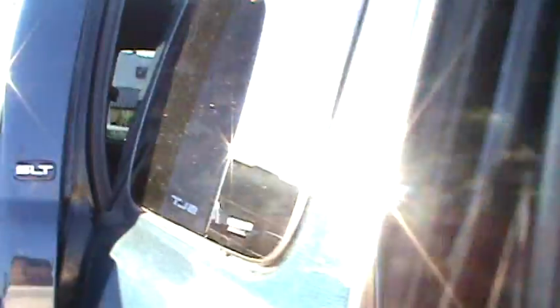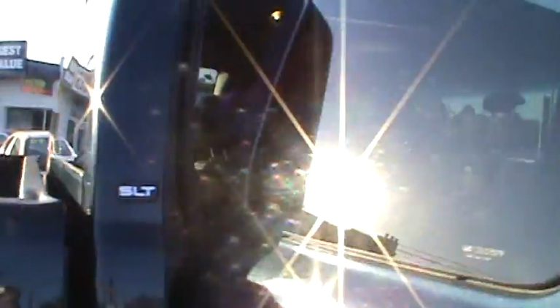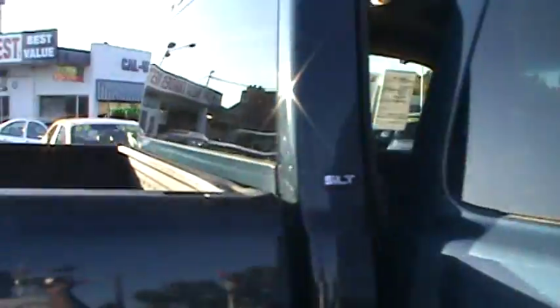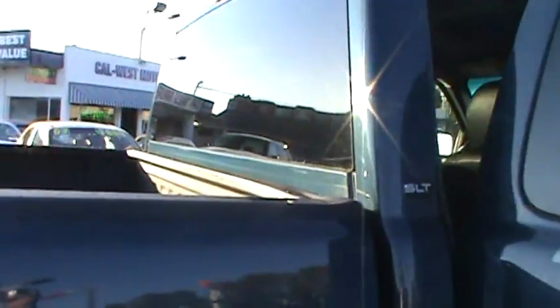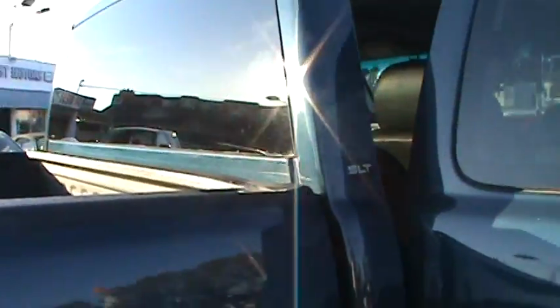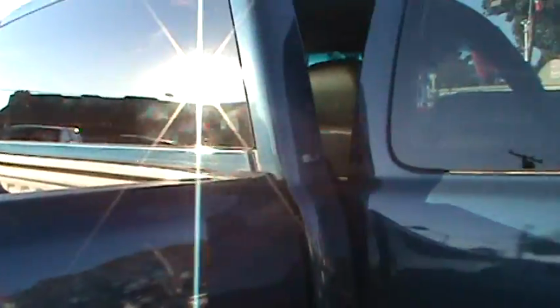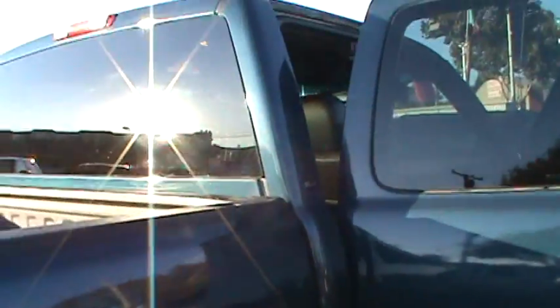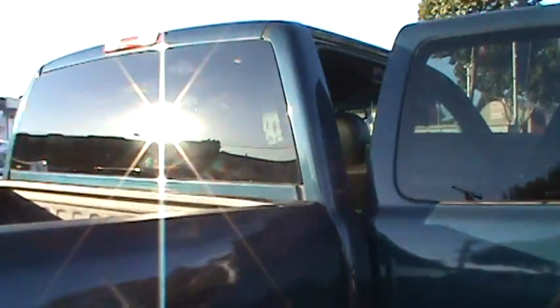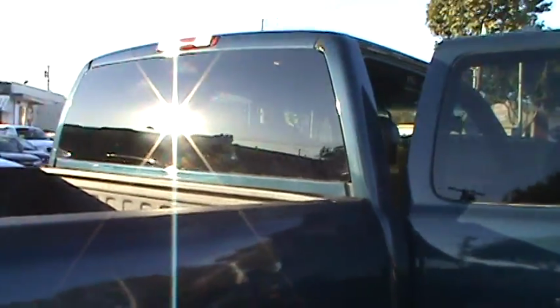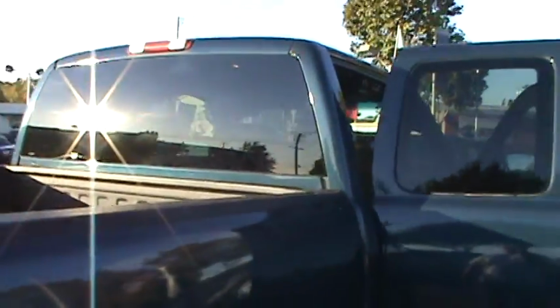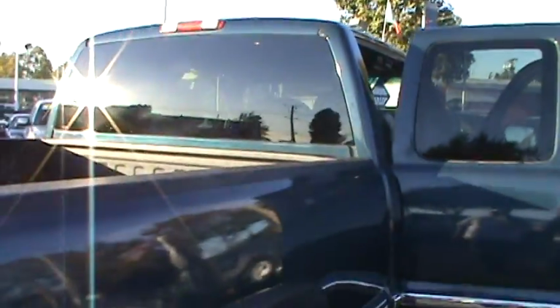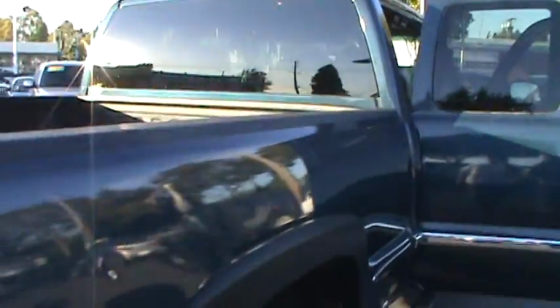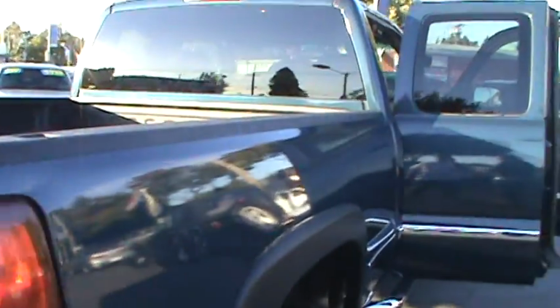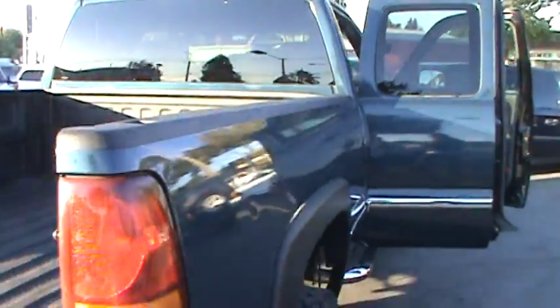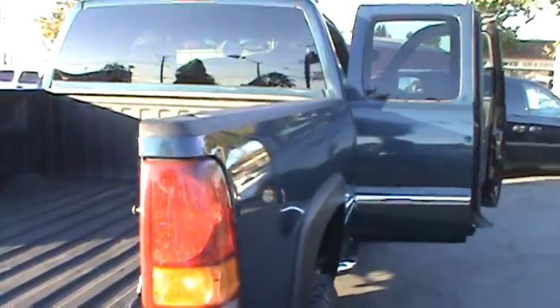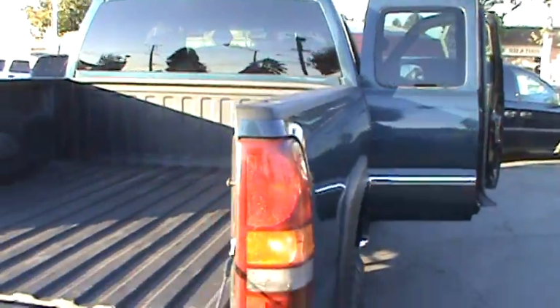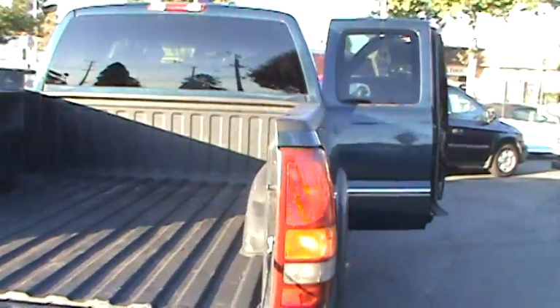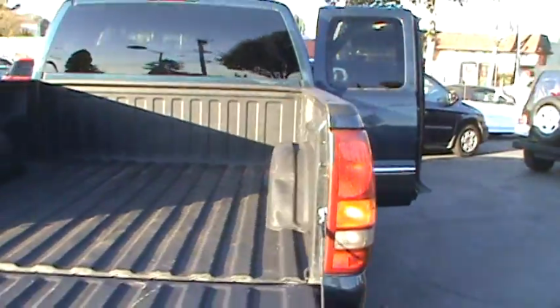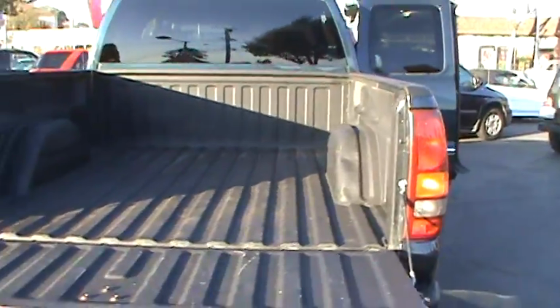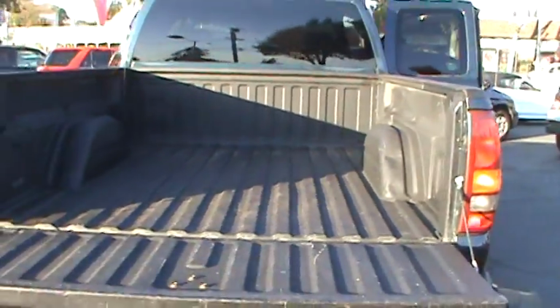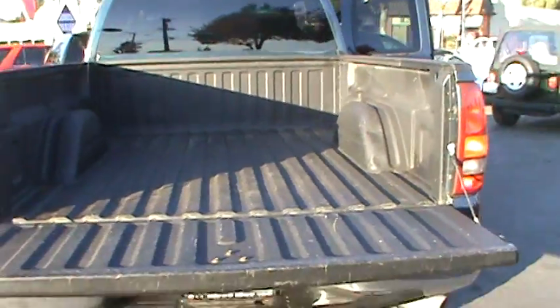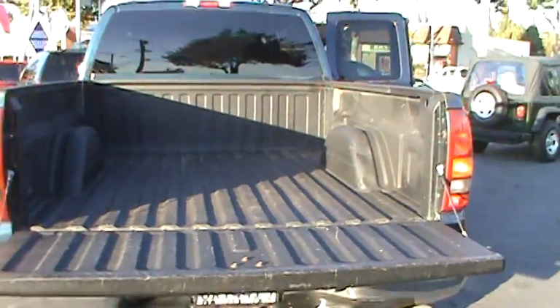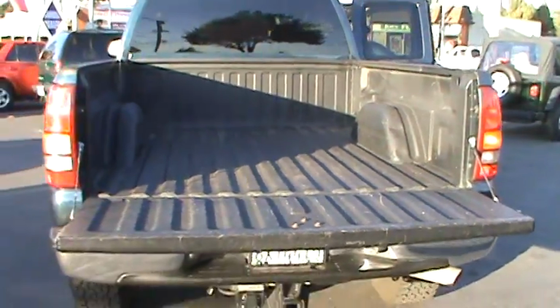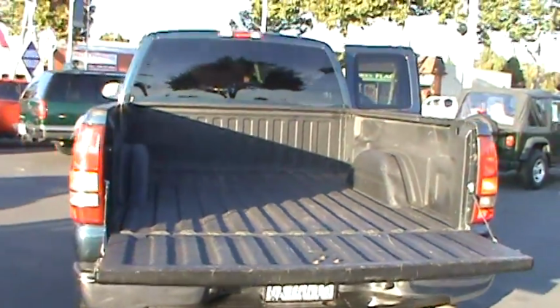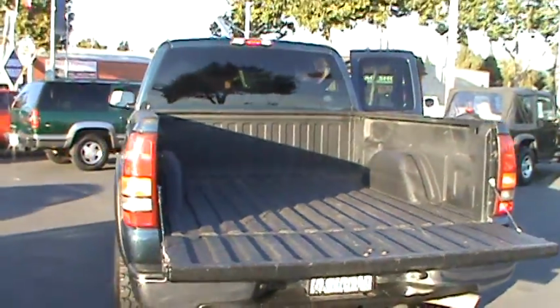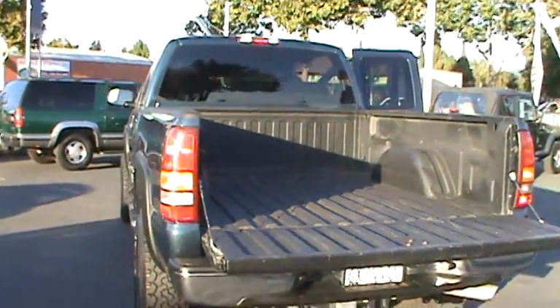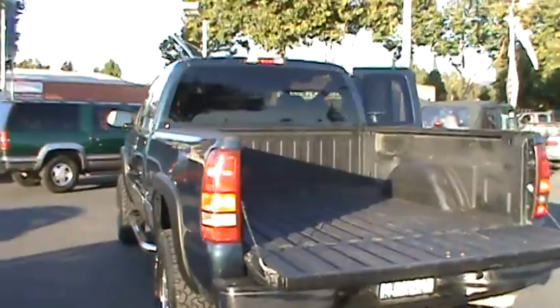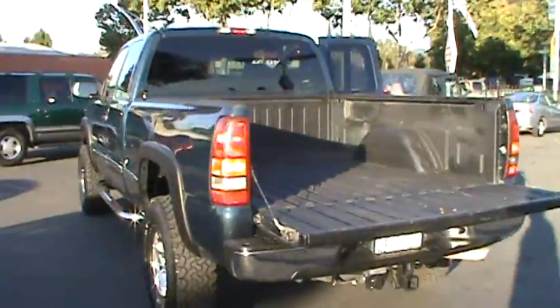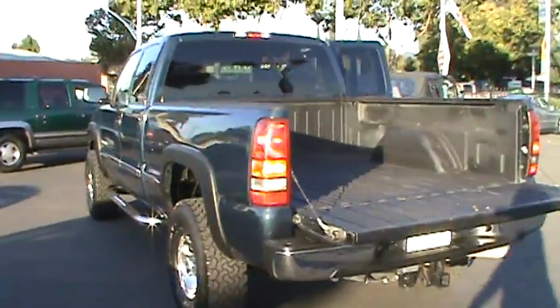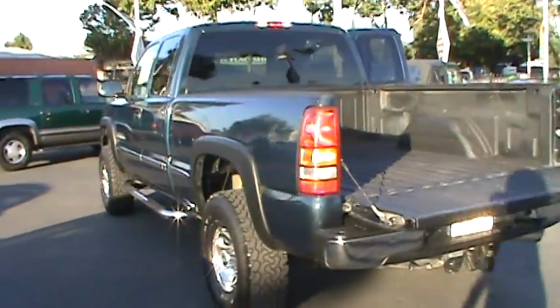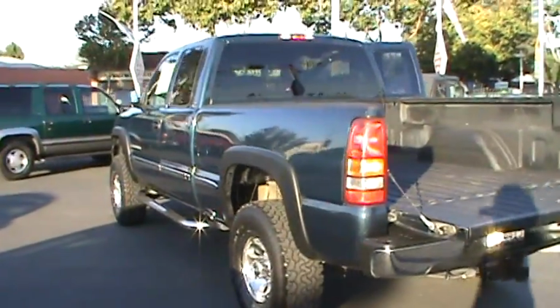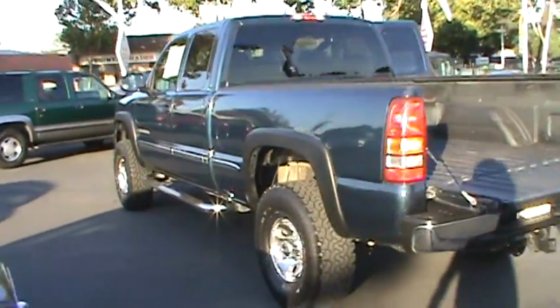Like I said before, this truck will not be here long. Don't let it drive away with someone else at the wheel. We have over 30 years of experience and sell only top-quality and Carfax guaranteed vehicles. We have financing for everyone and will accept your trade-ins.